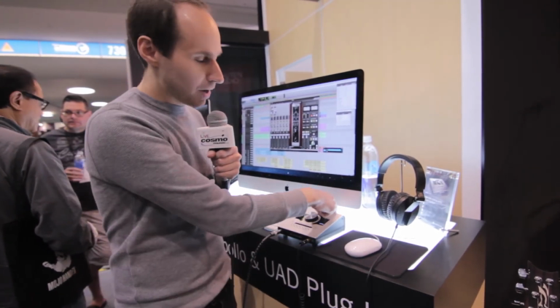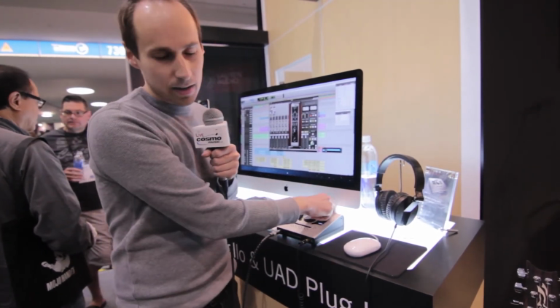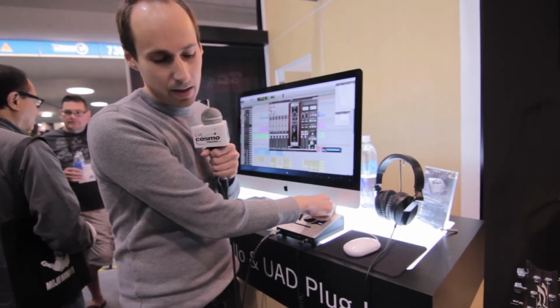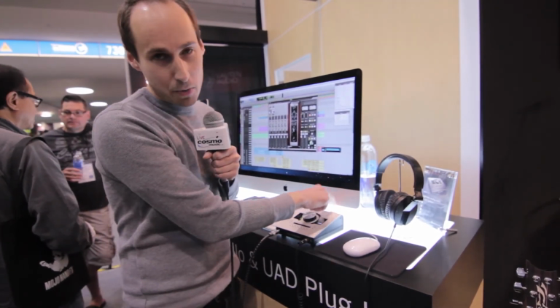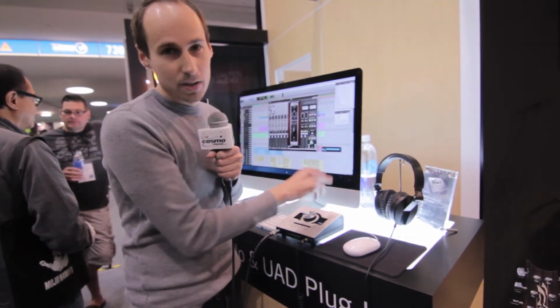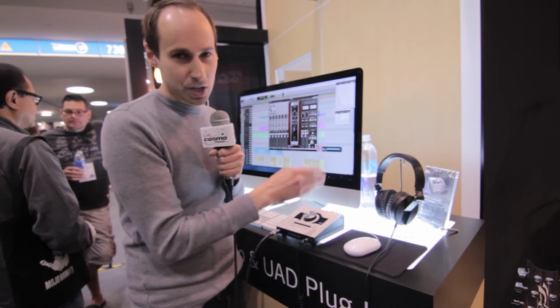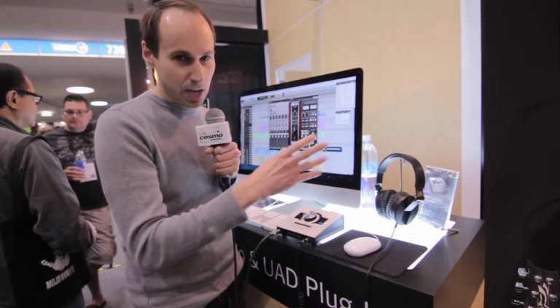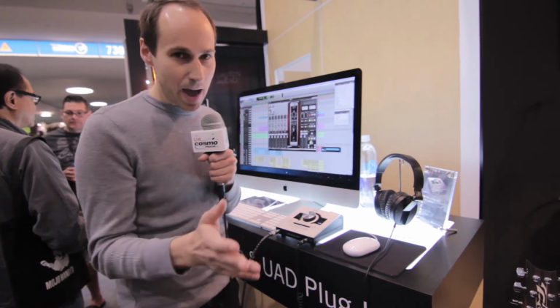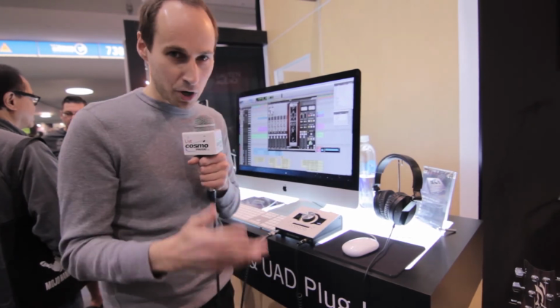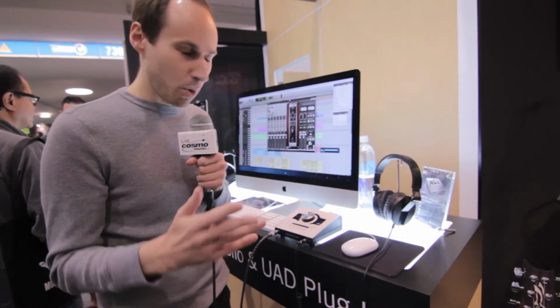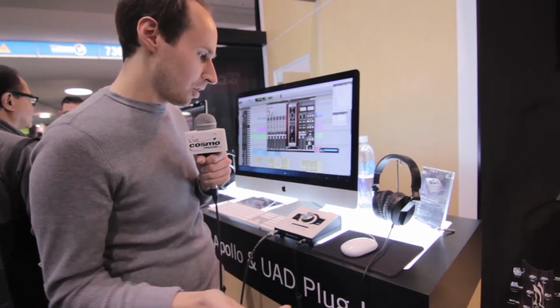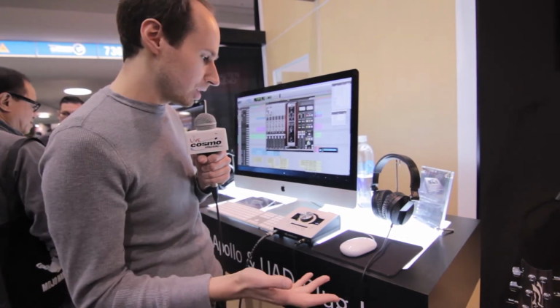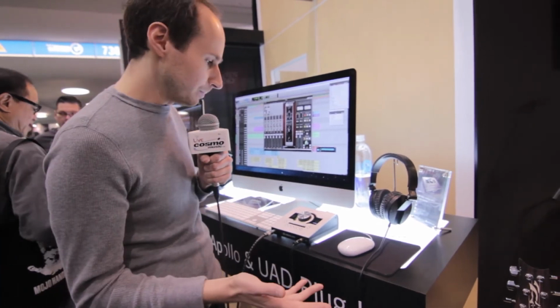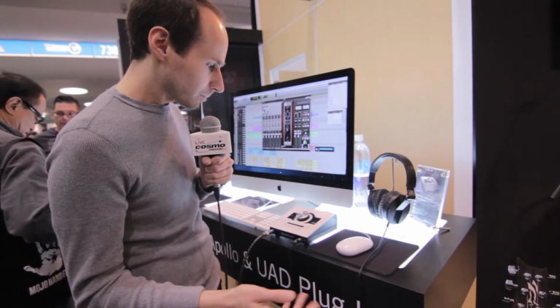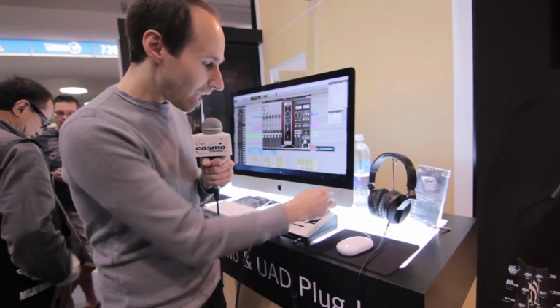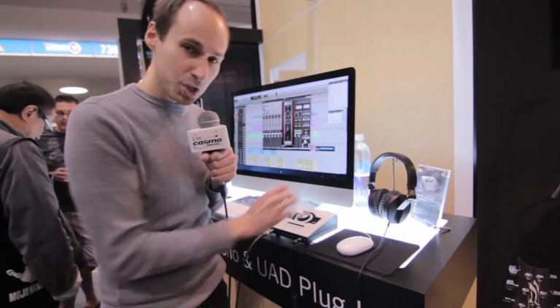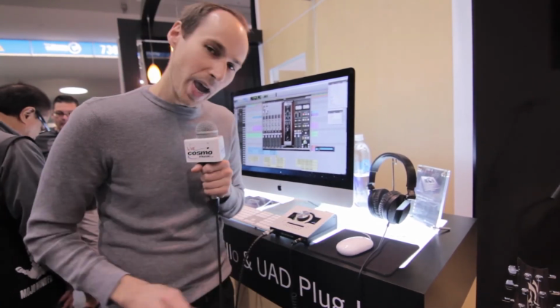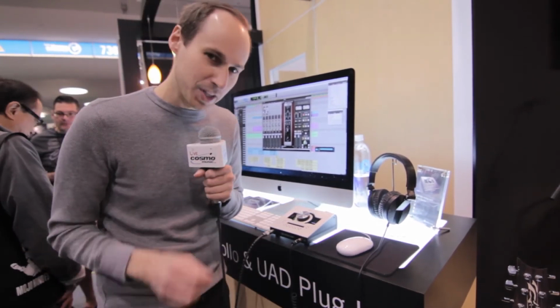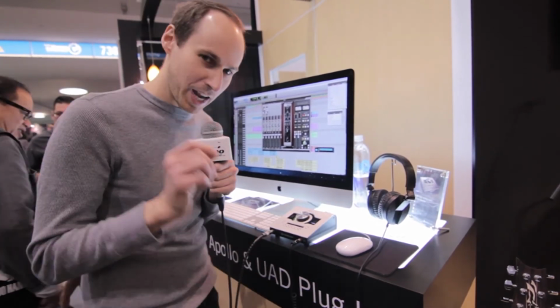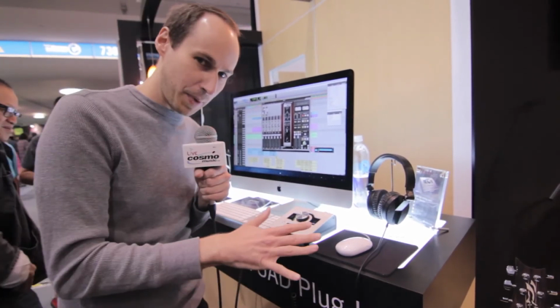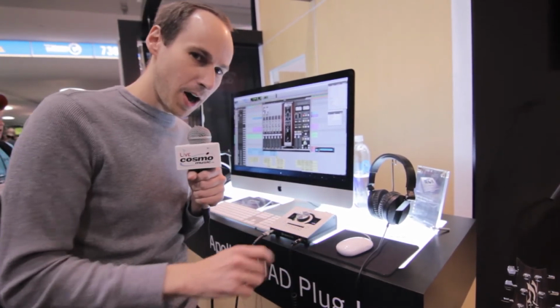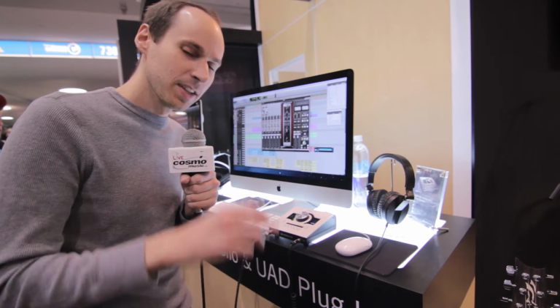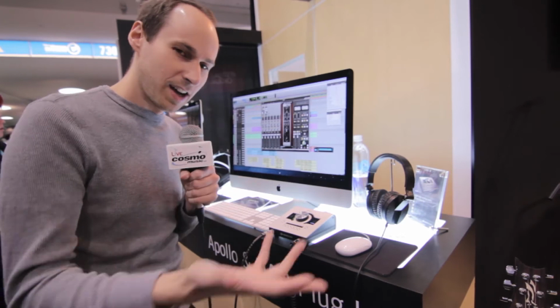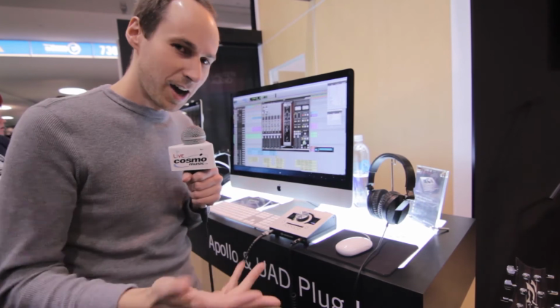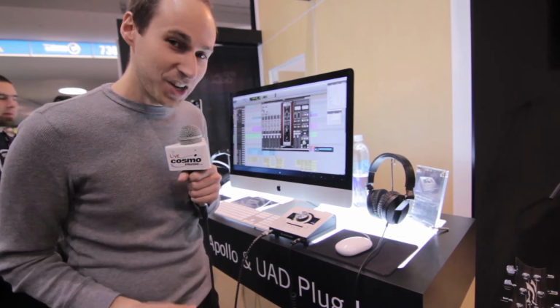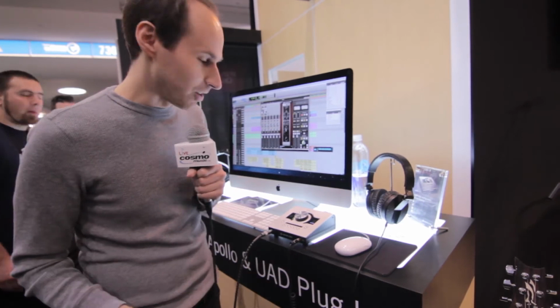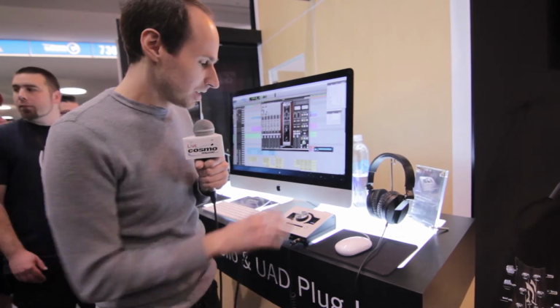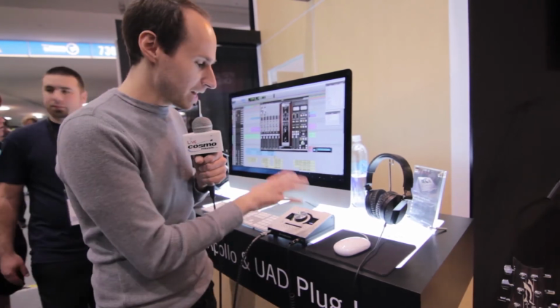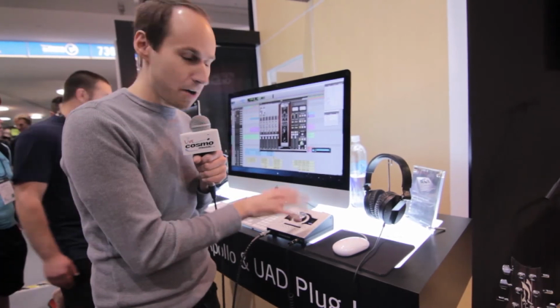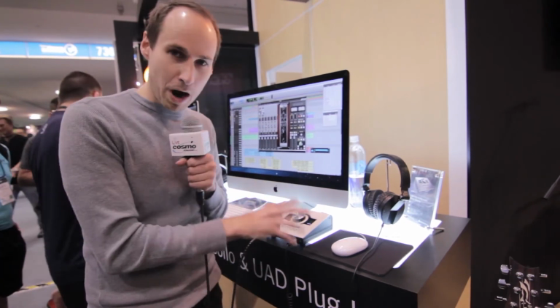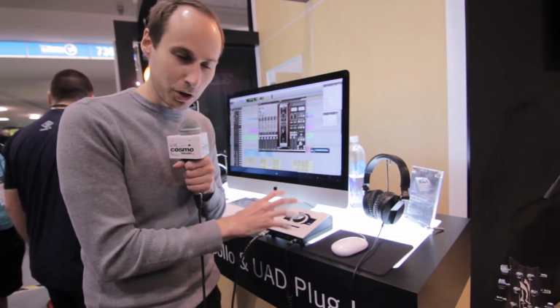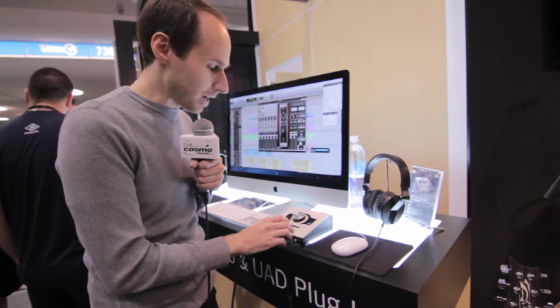We've got Thunderbolt, which connects to any Mac with Thunderbolt 1 or Thunderbolt 2, and there's also ADAT so you can actually expand the box up to eight channels. So it's actually a very powerful little box.